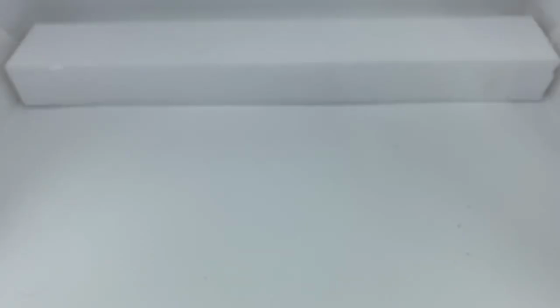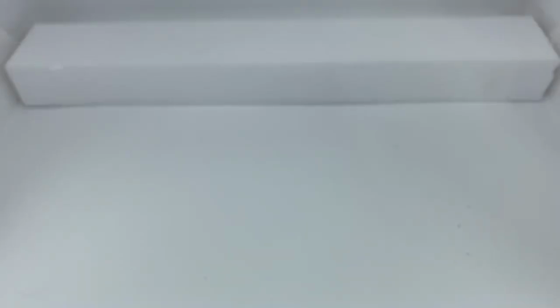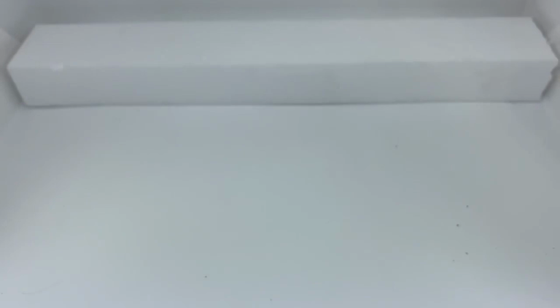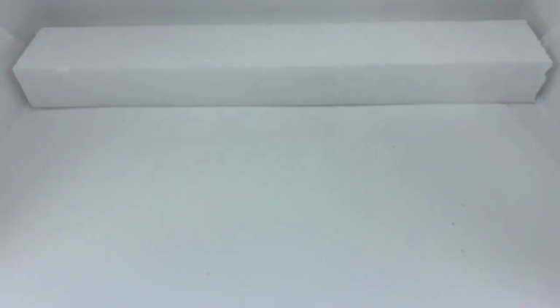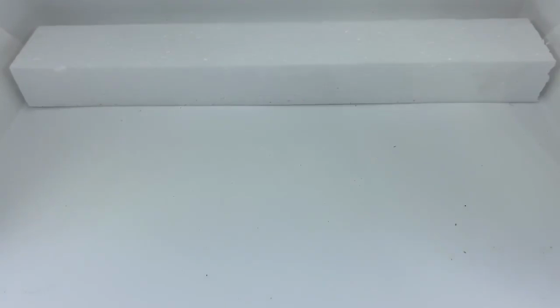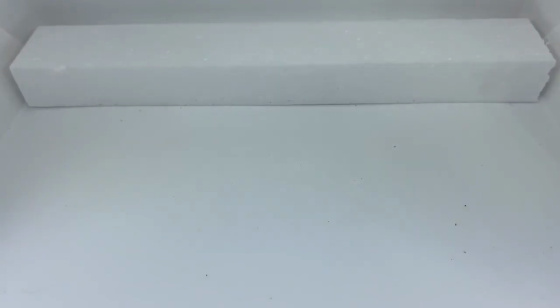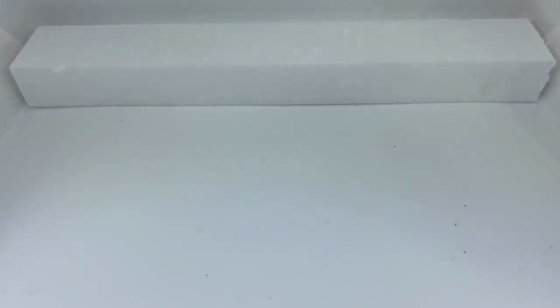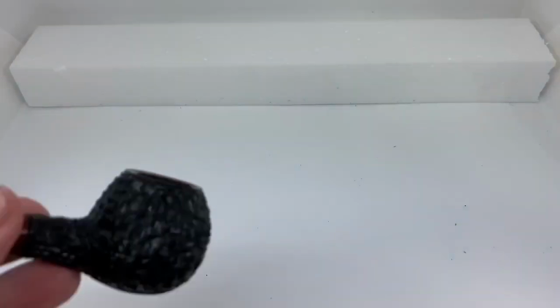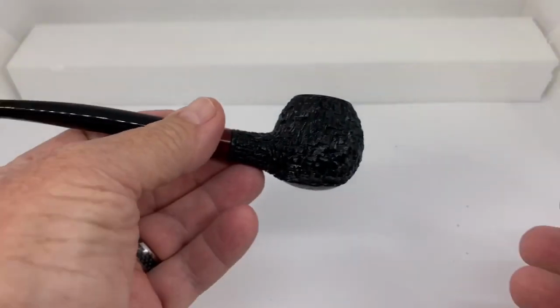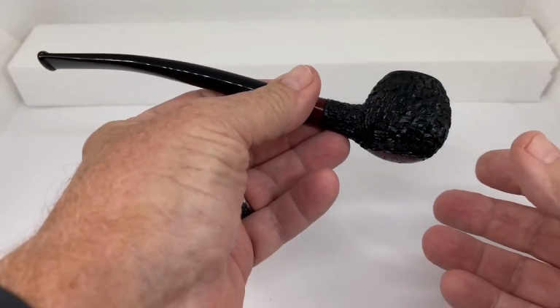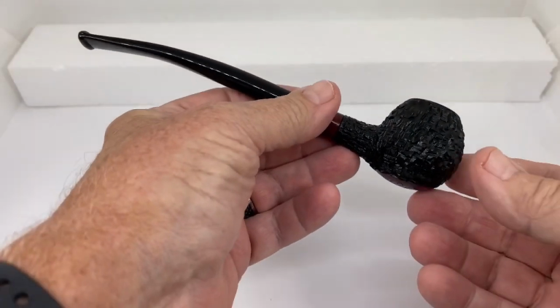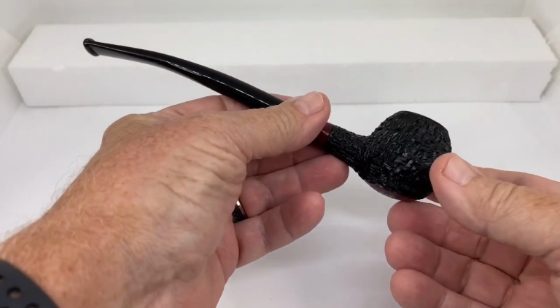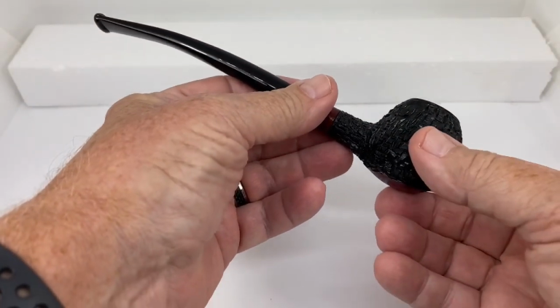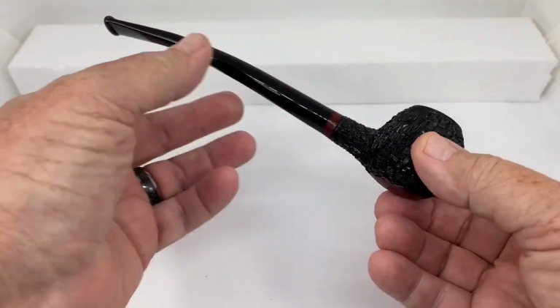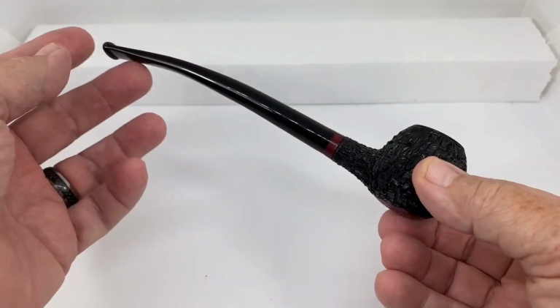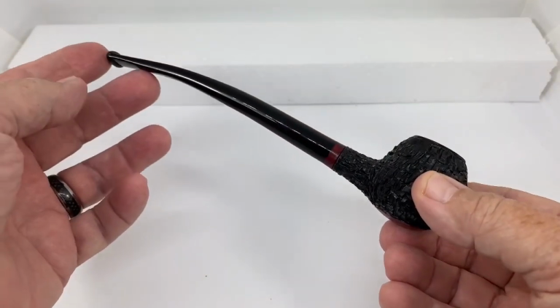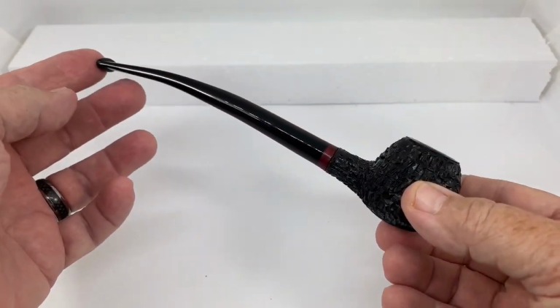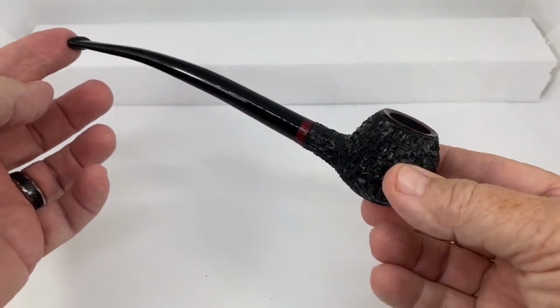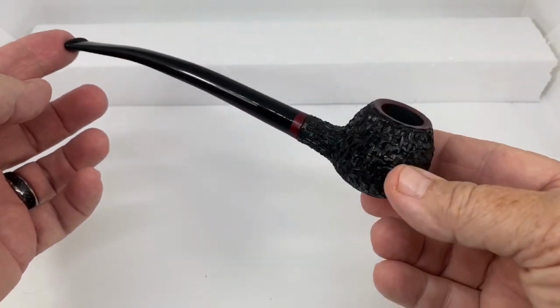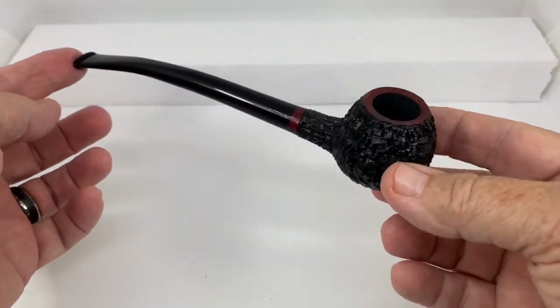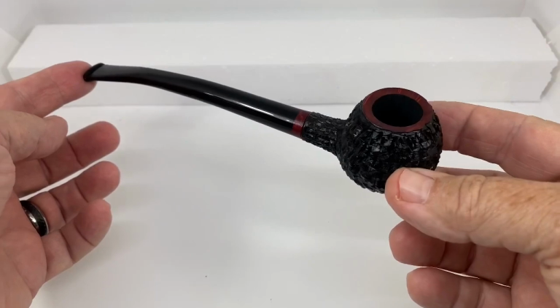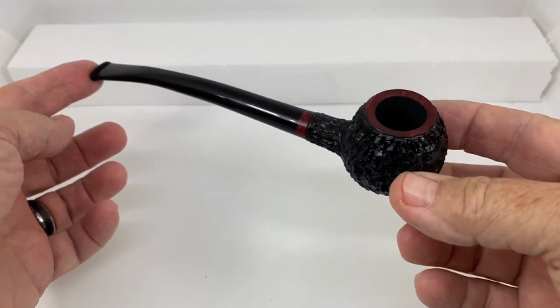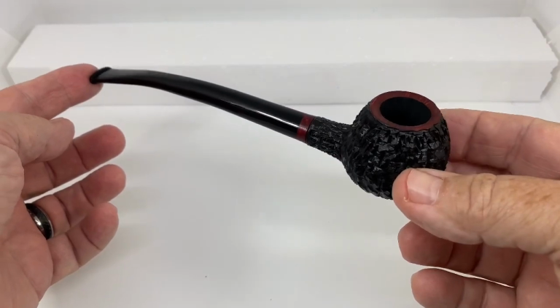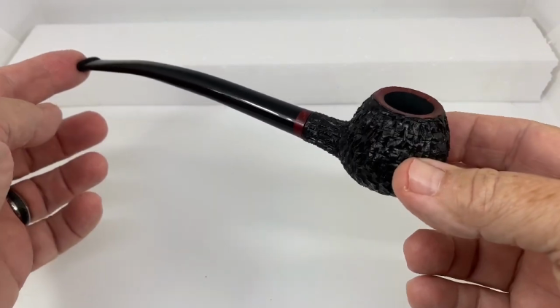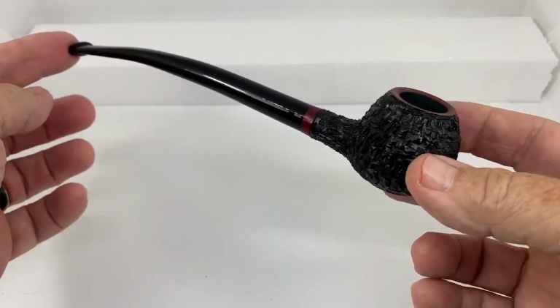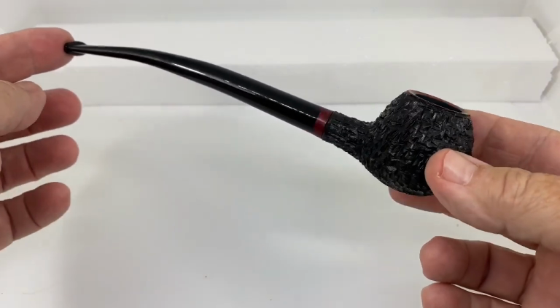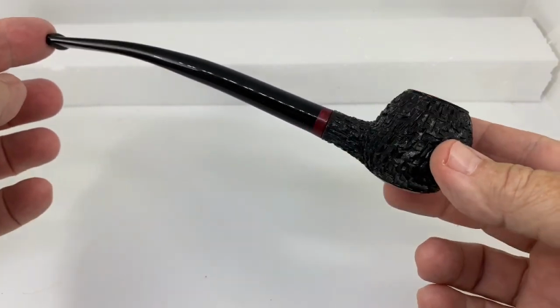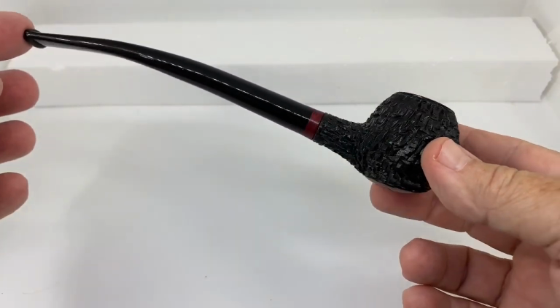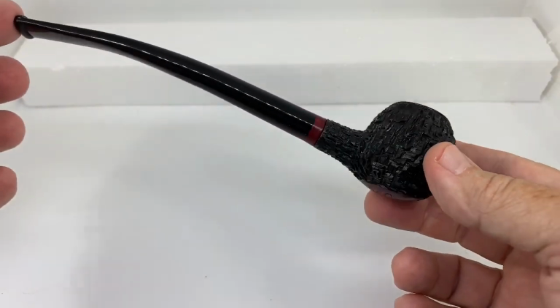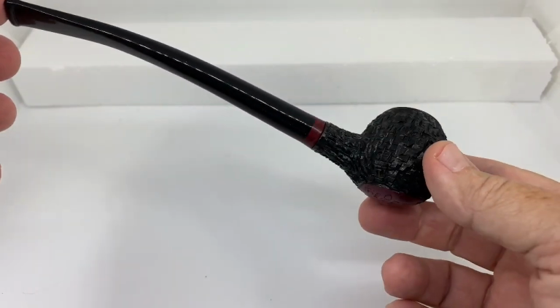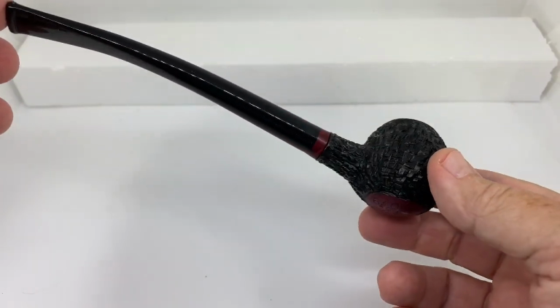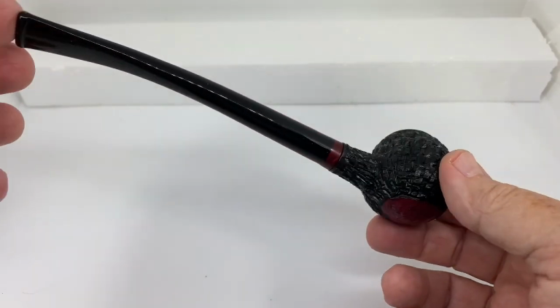Actually, the prince I'm talking about is this one. It is a prince-shaped pipe, right out of the shop and available right now.